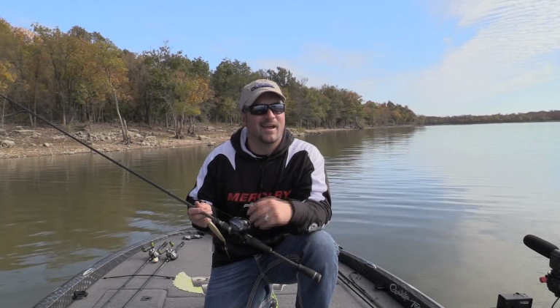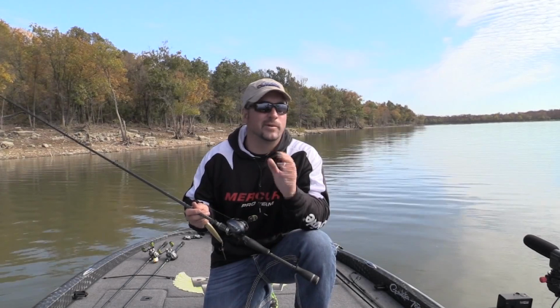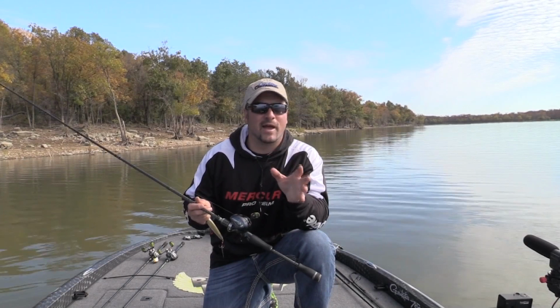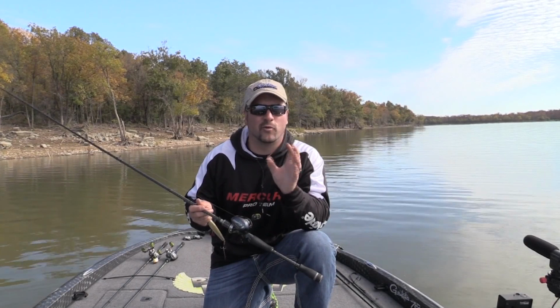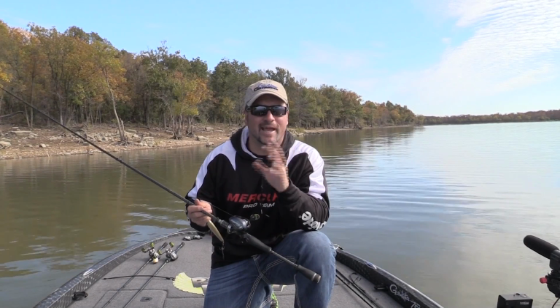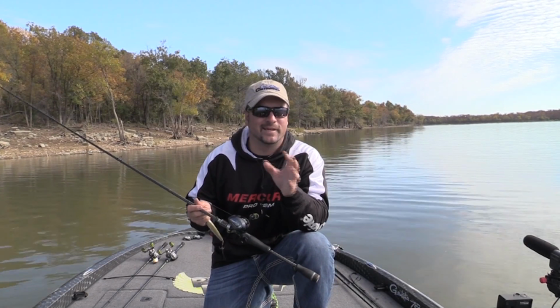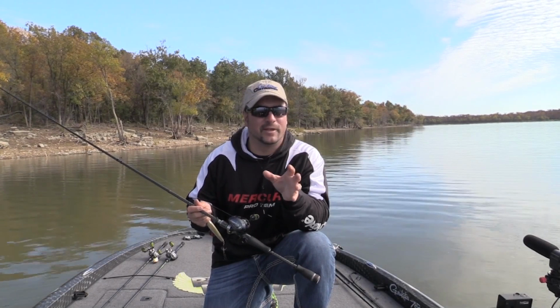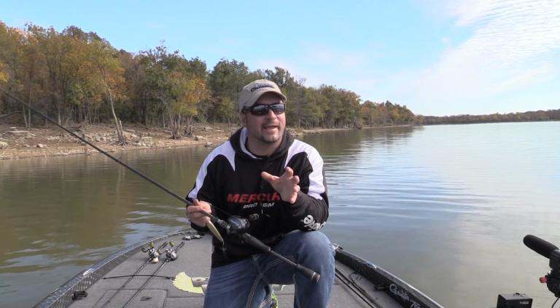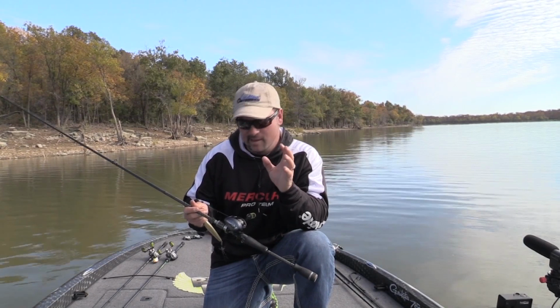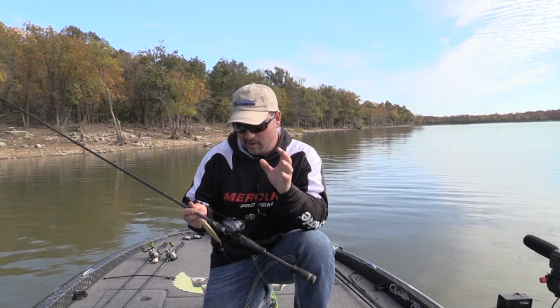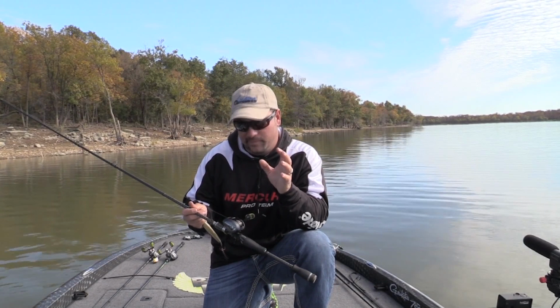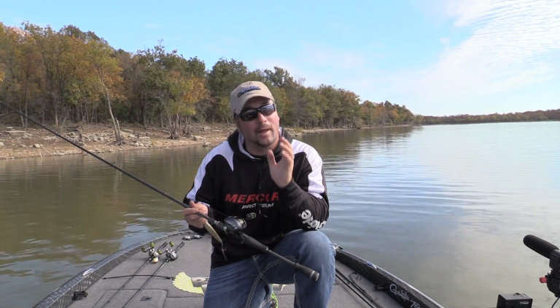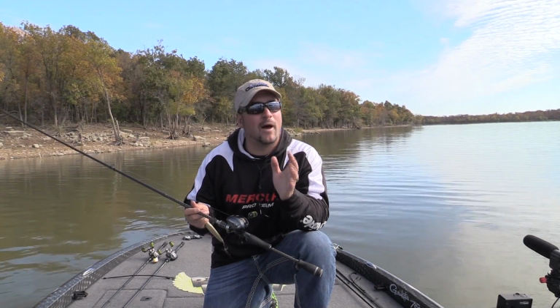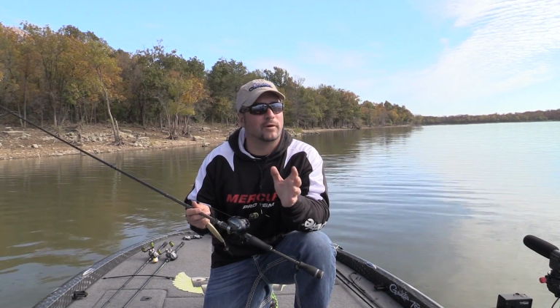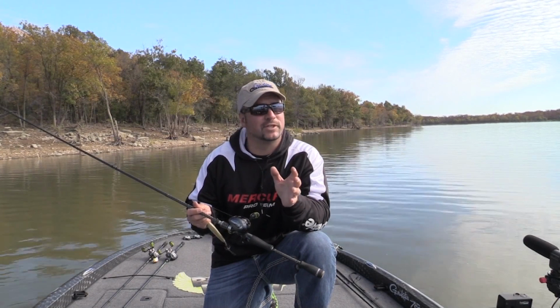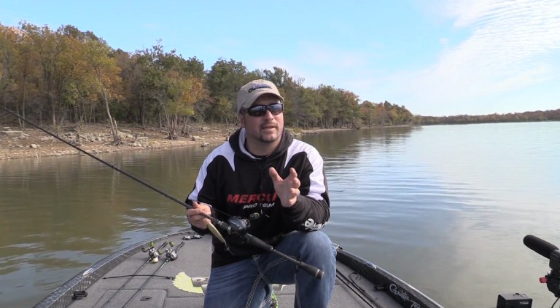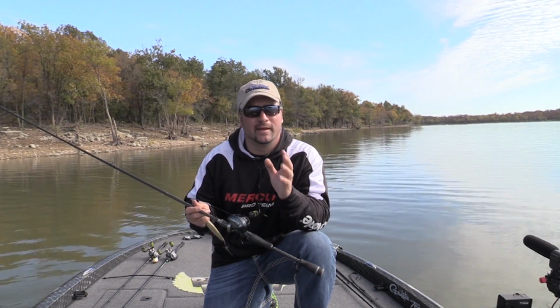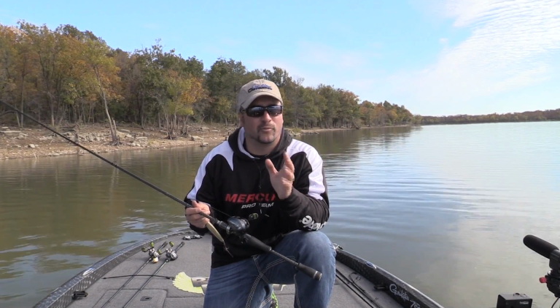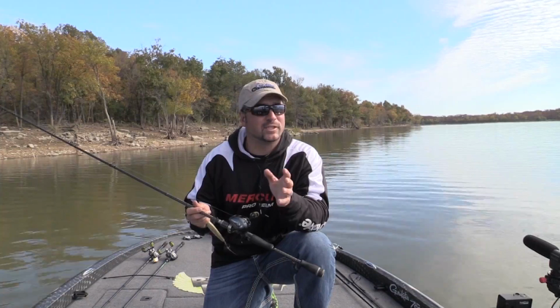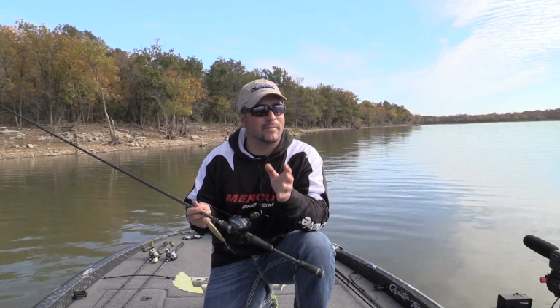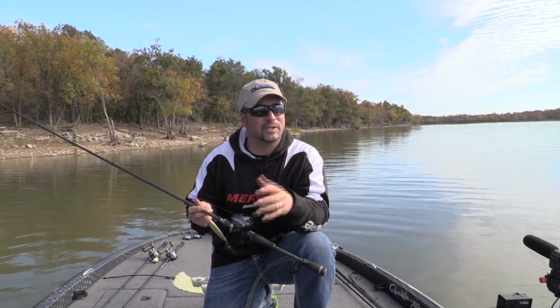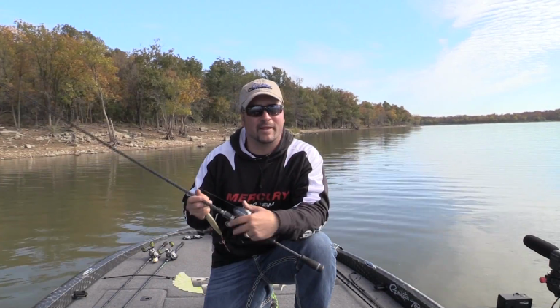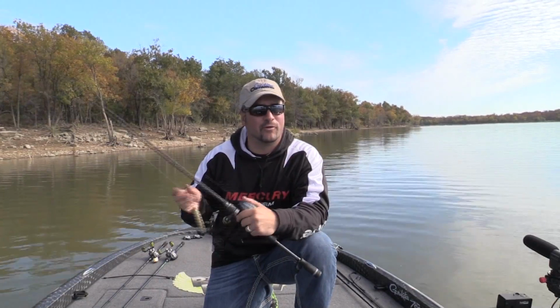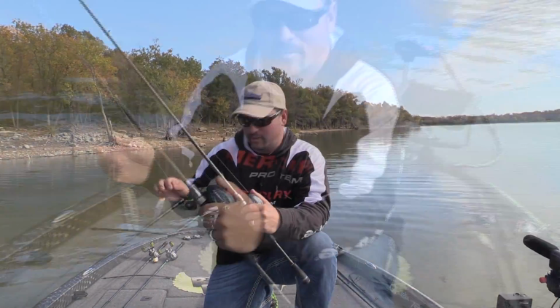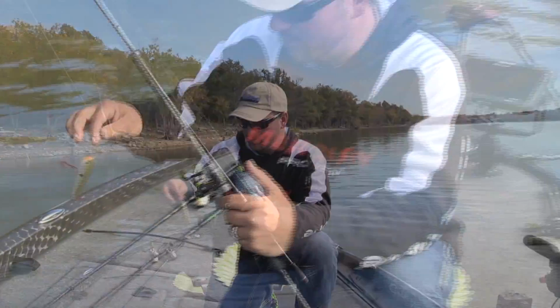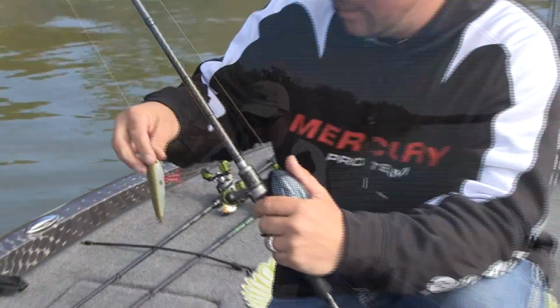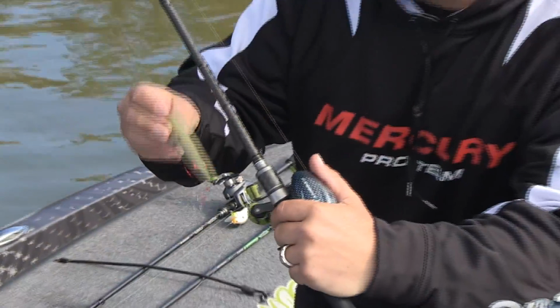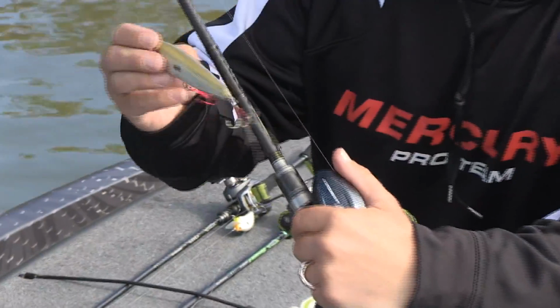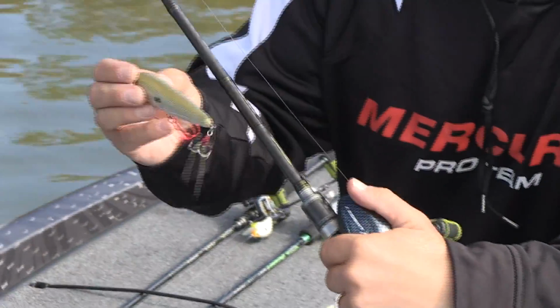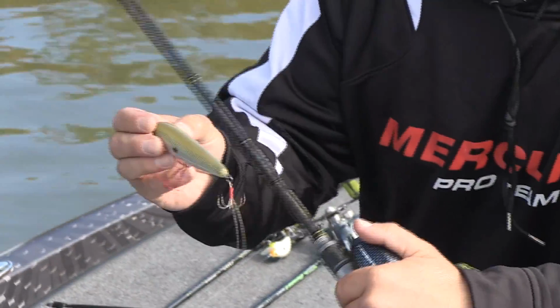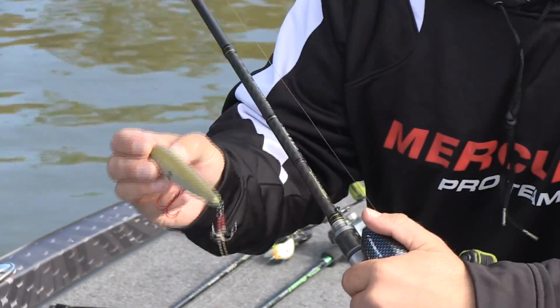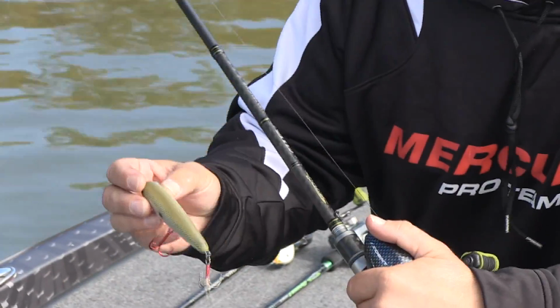I want to give you guys a quick tech tip for the day. When I'm topwater fishing, especially when I'm fishing baits with treble hooks, it's real important to use a floating line.